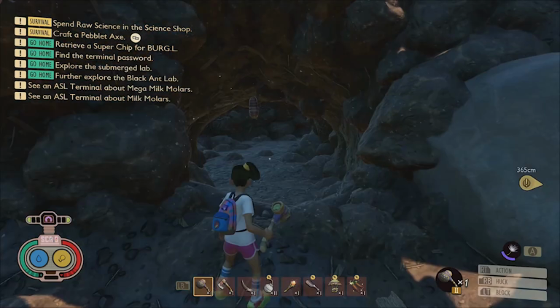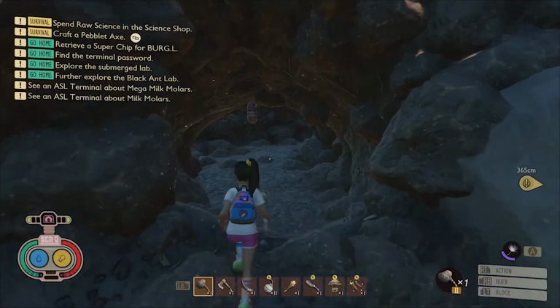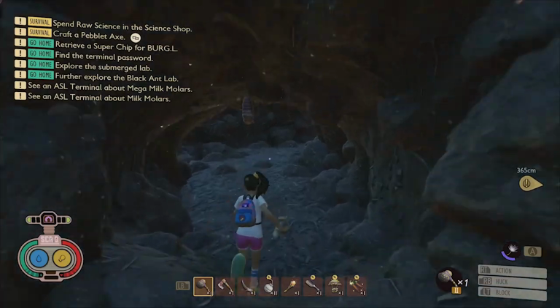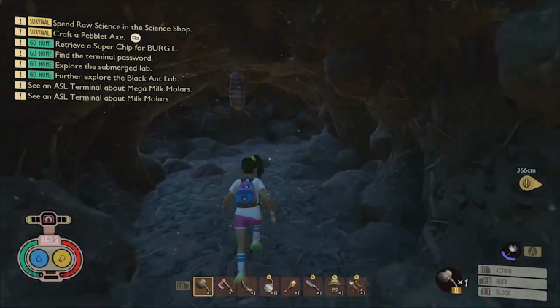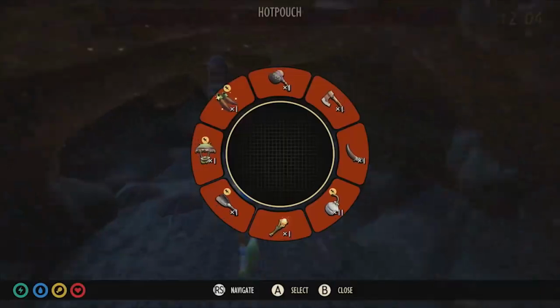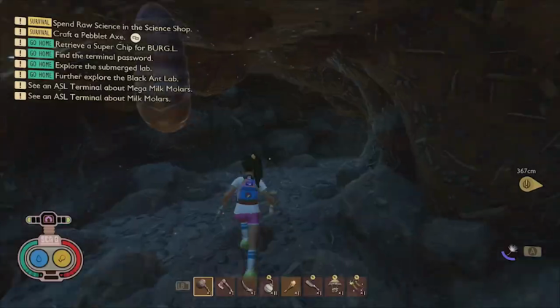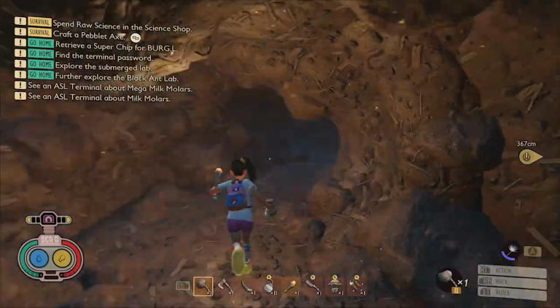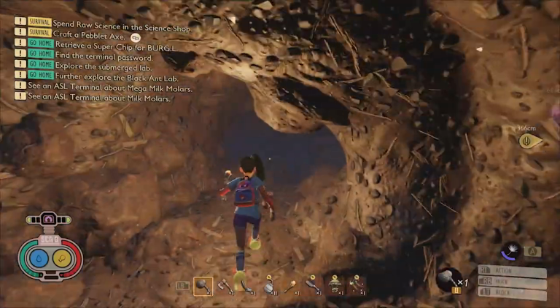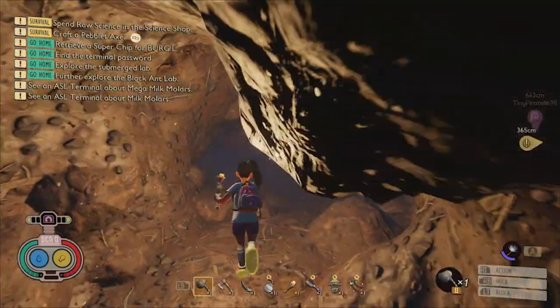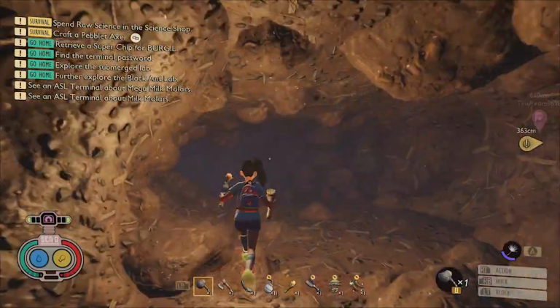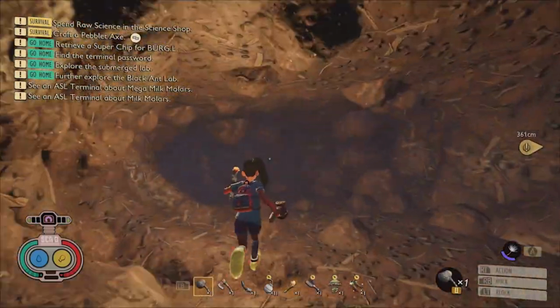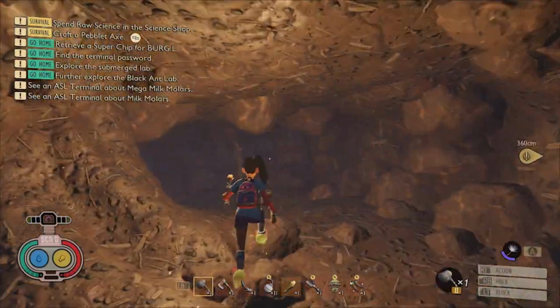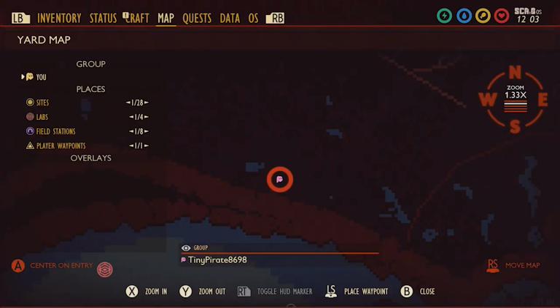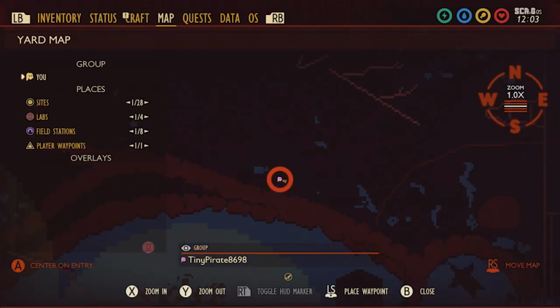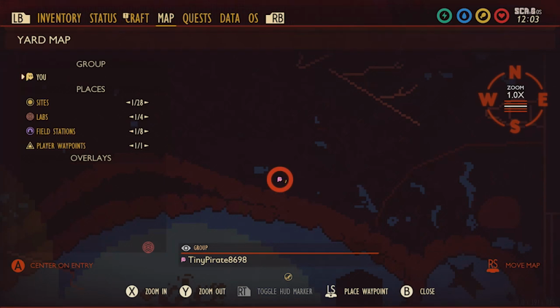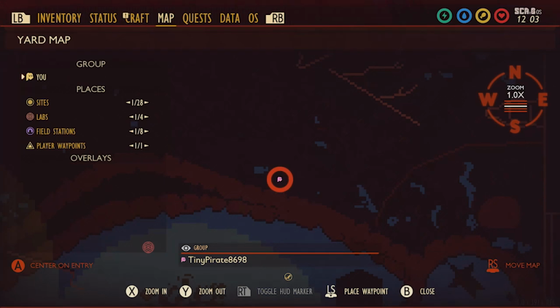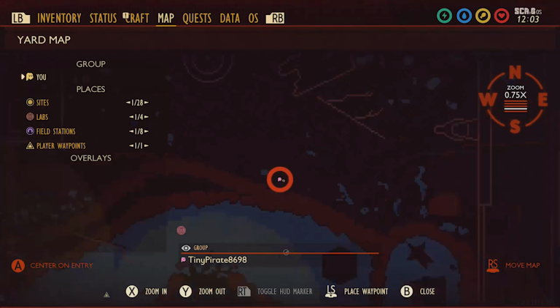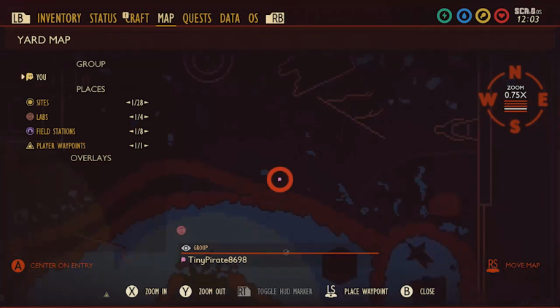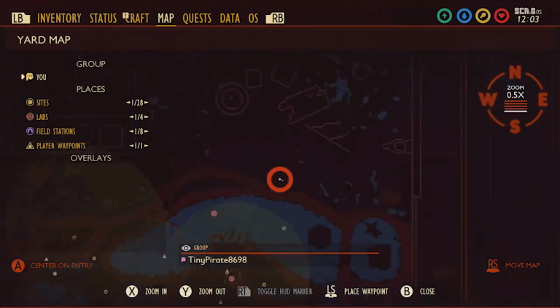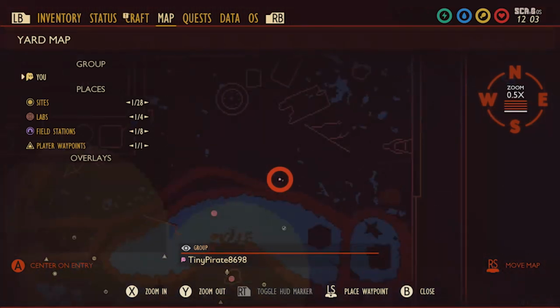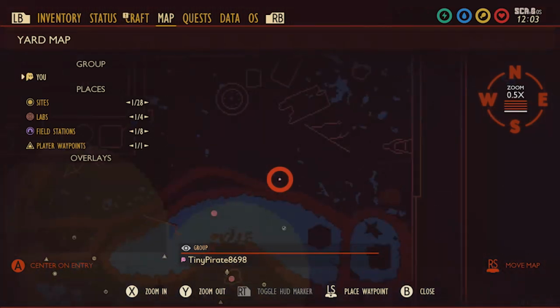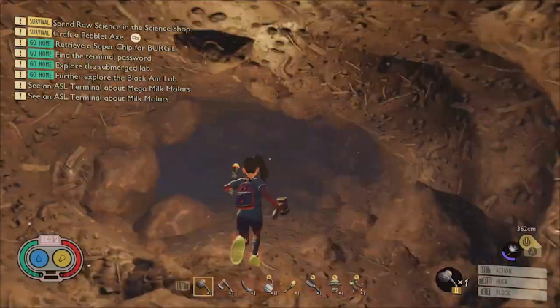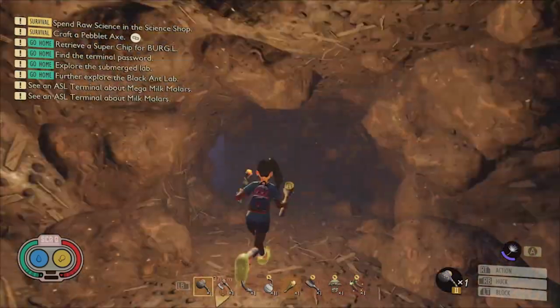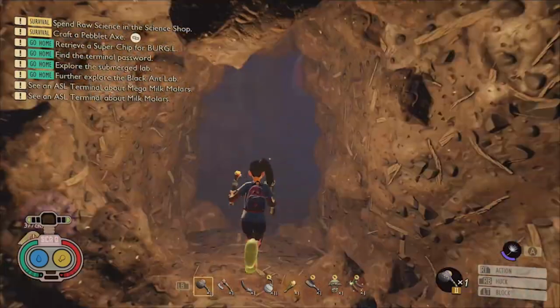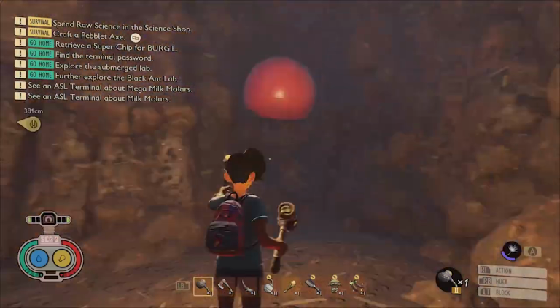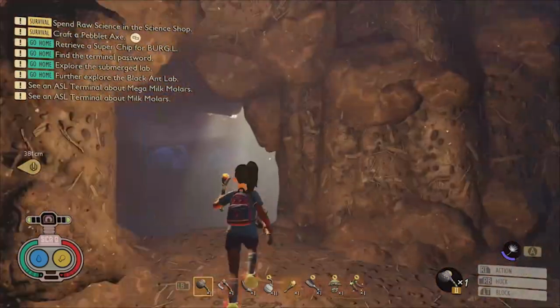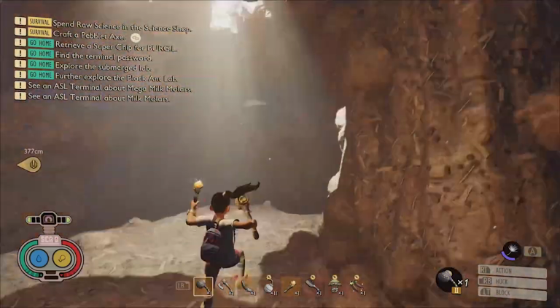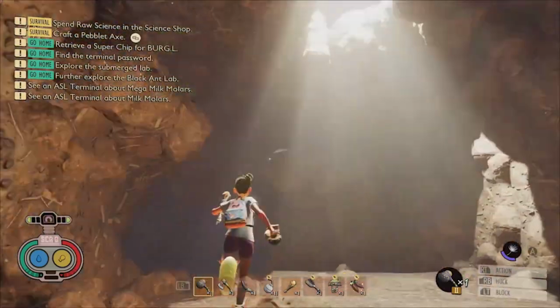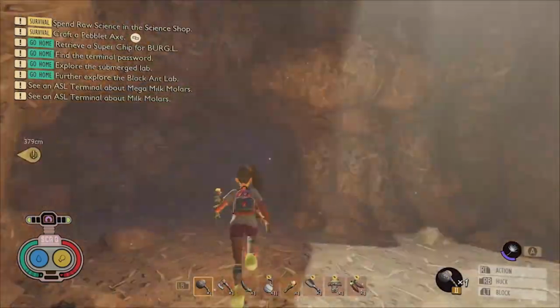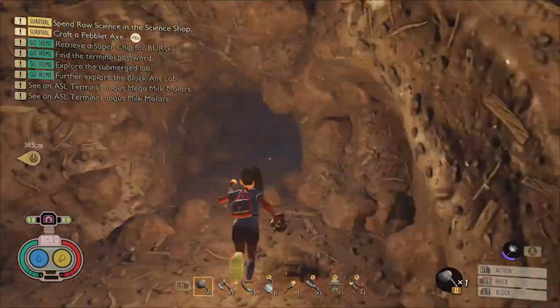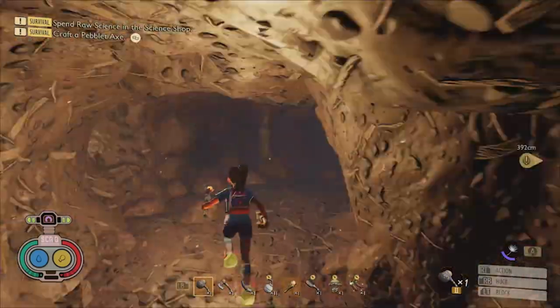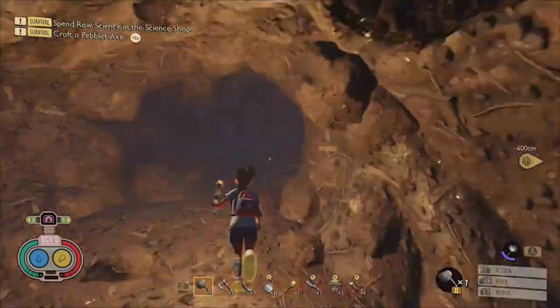This molar is down inside of a cave that's found along the upper yard's ledge and is located right here on the map. Inside of the cave, you'll need to use a bouncy ball to reach the elevated ledge where the molar is hidden.